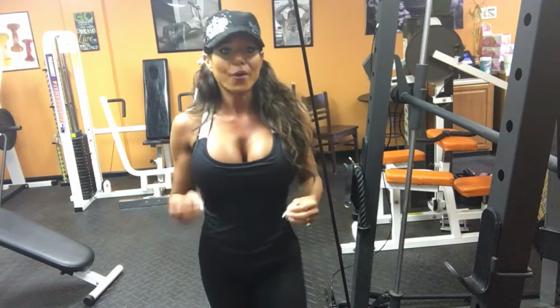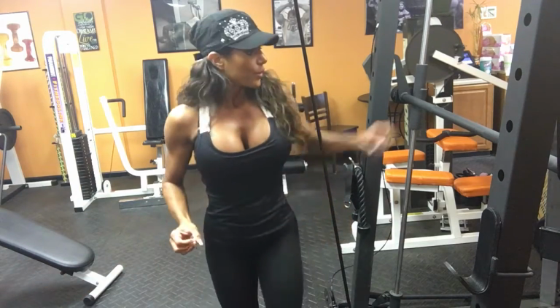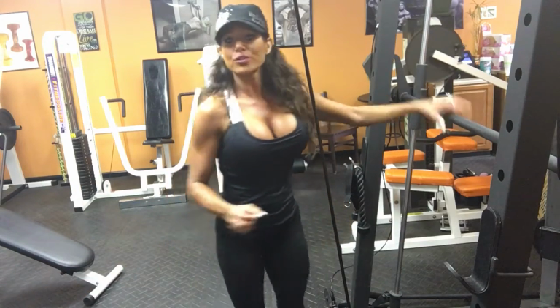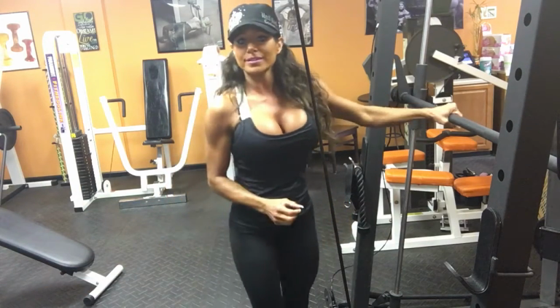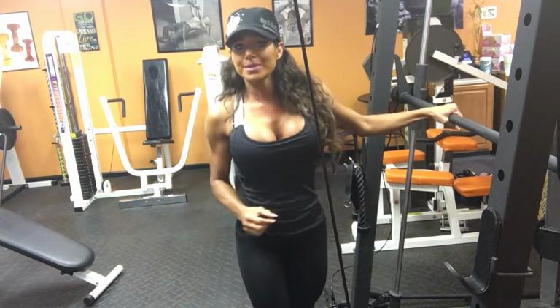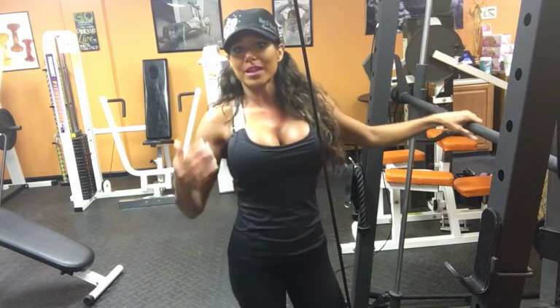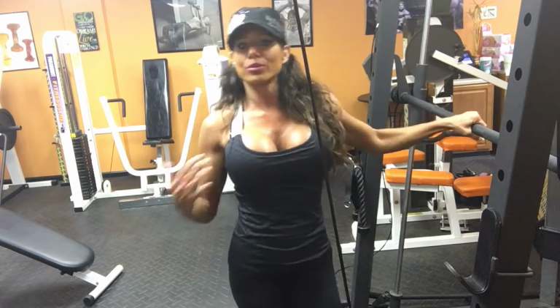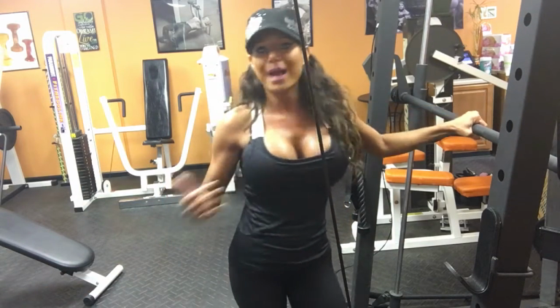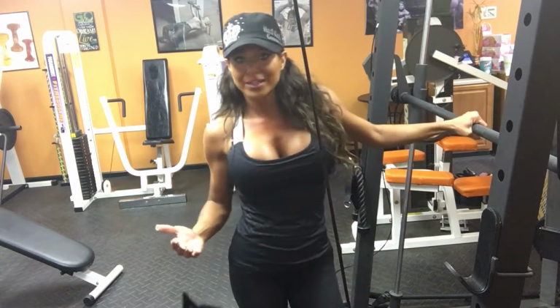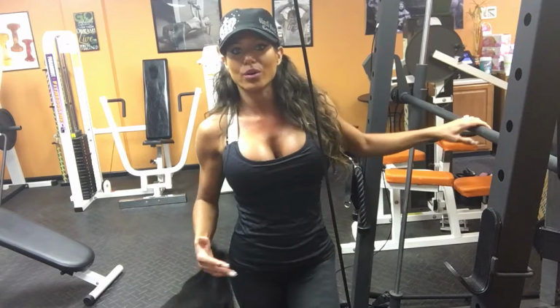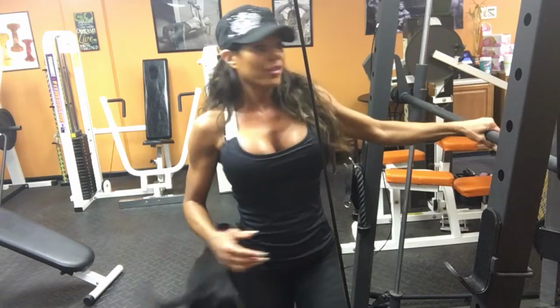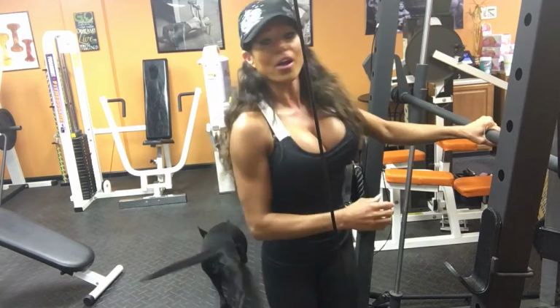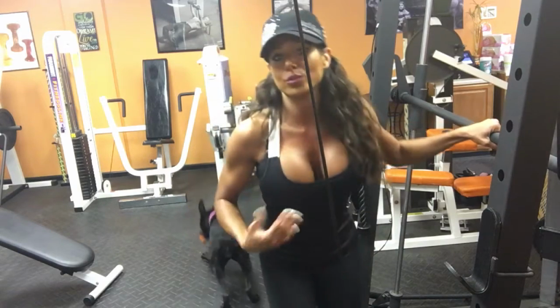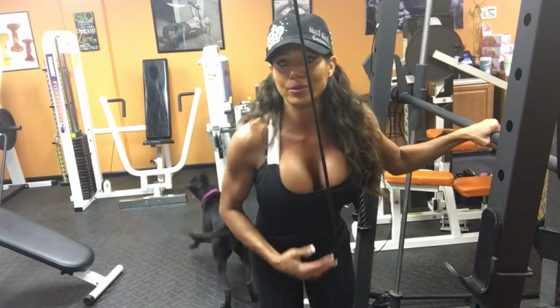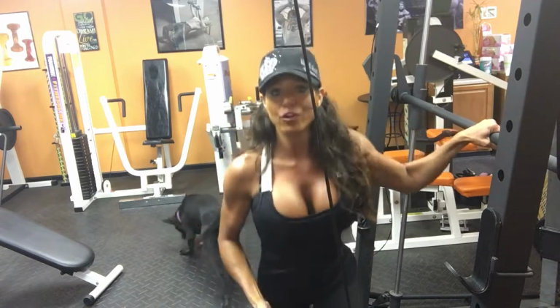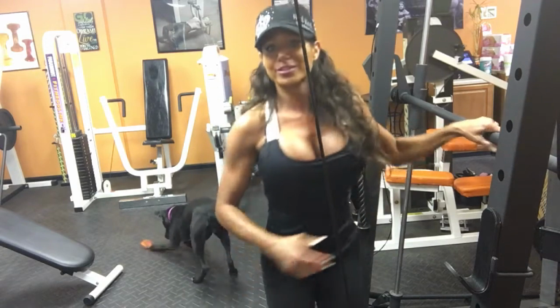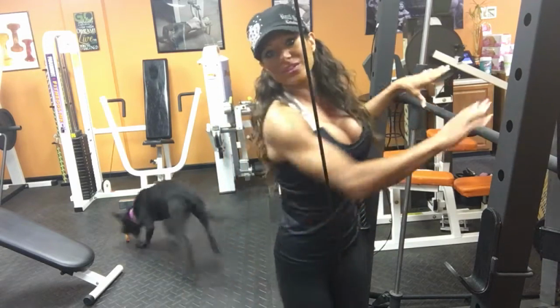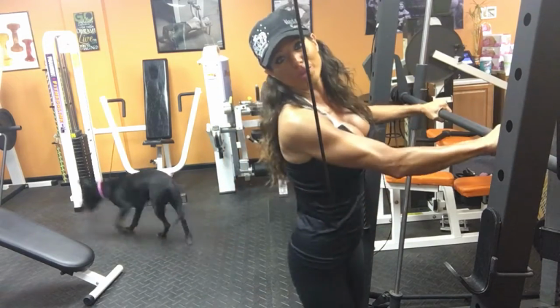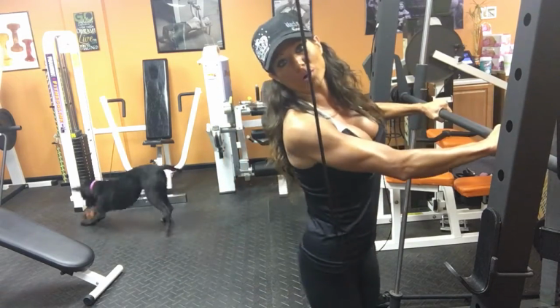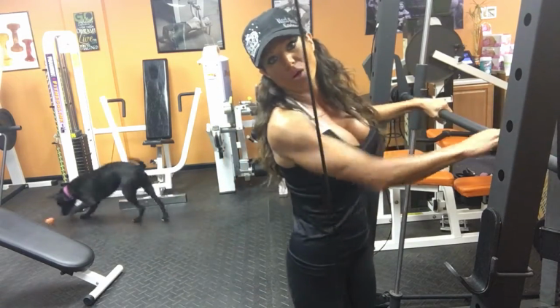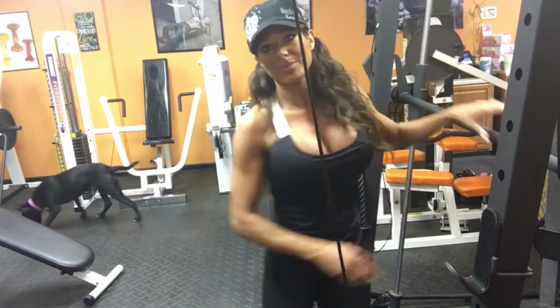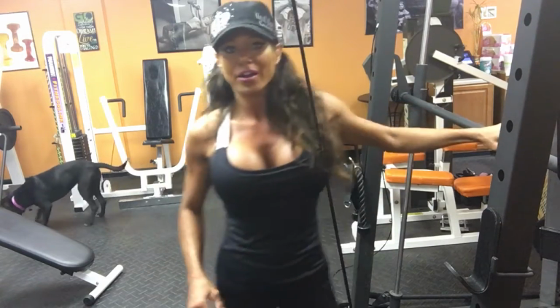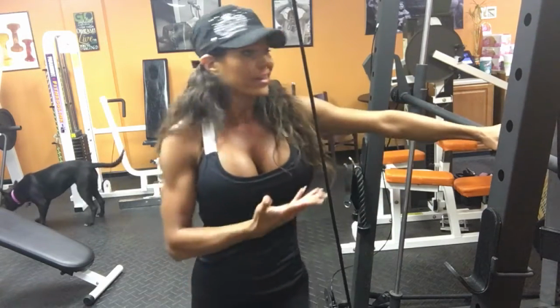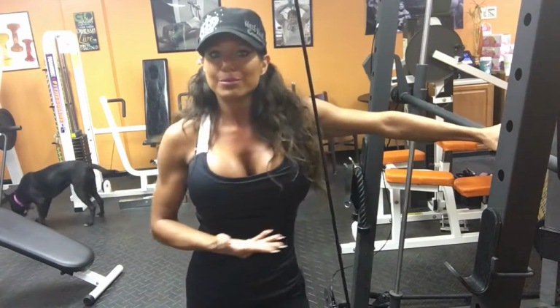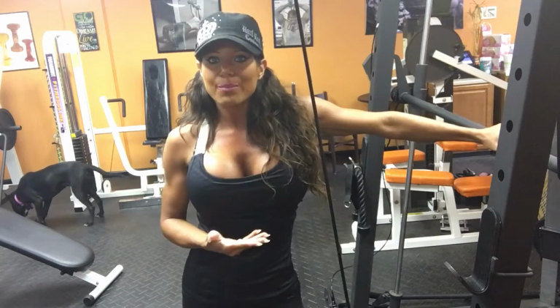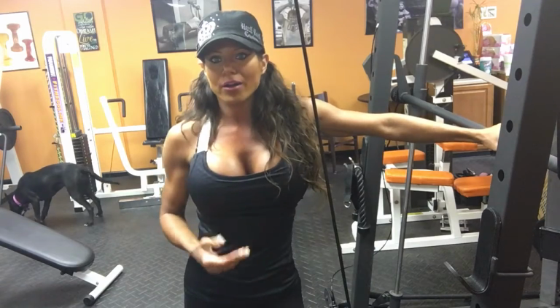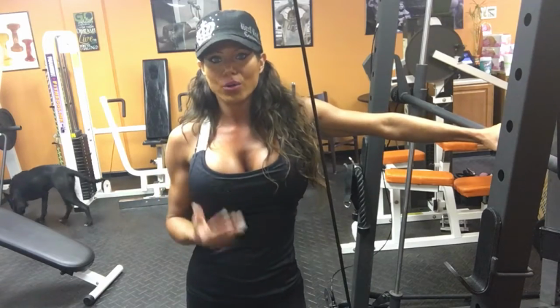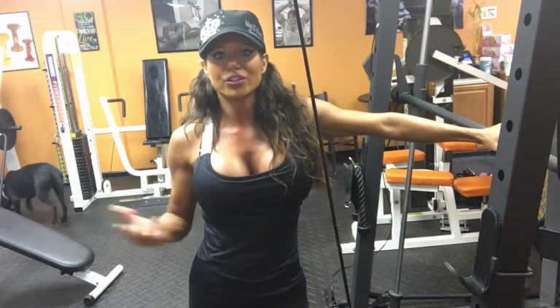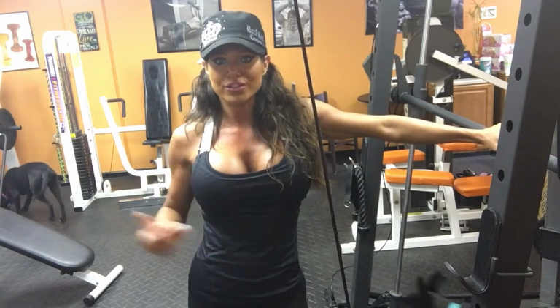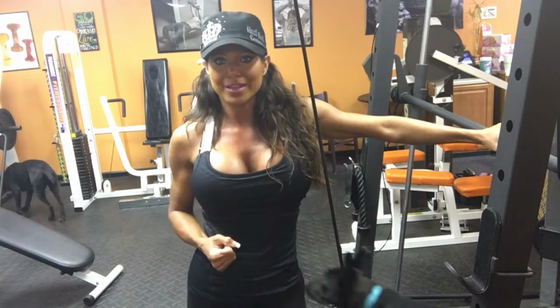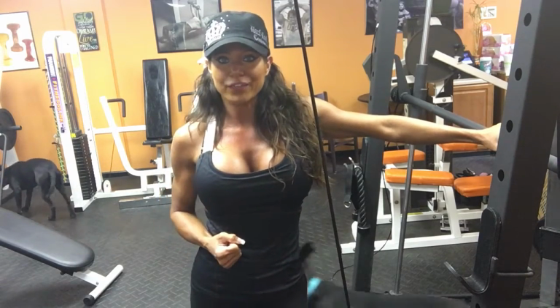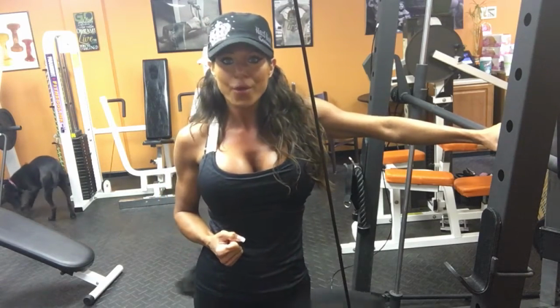When you do these, a lot of people lose their balance or they are not quite doing the form right, so it is easier for most people to hold on to the bar — like a Smith machine bar — or hold on to a chair or something like that if you are at home.